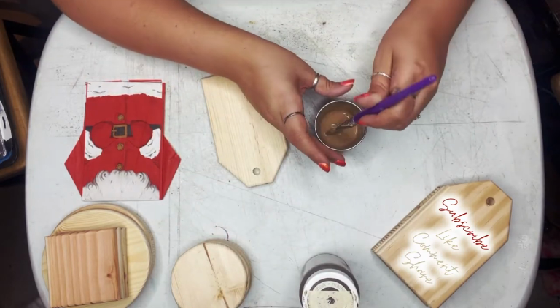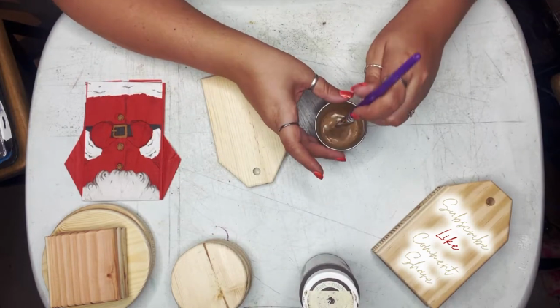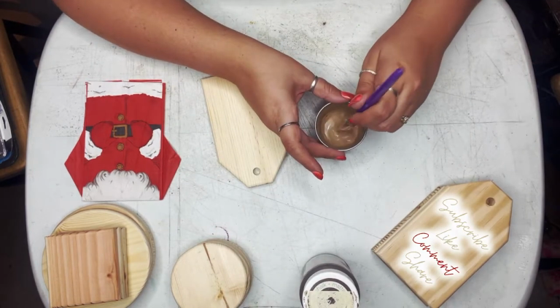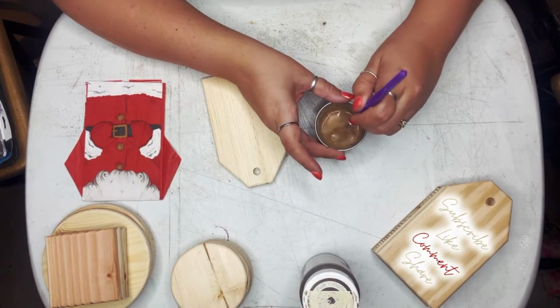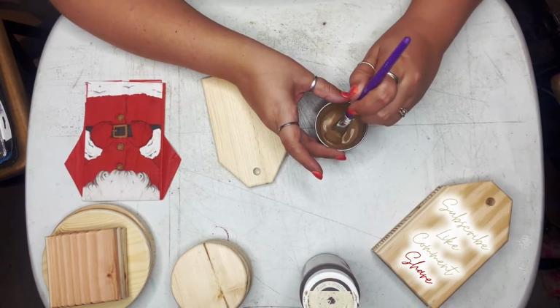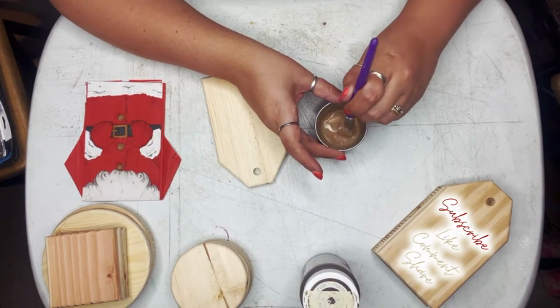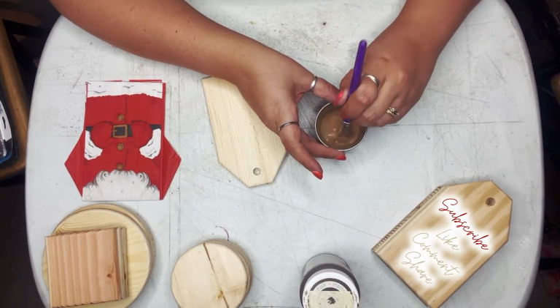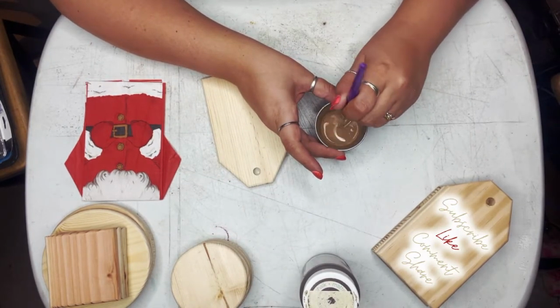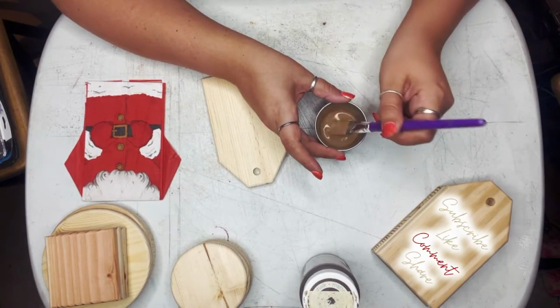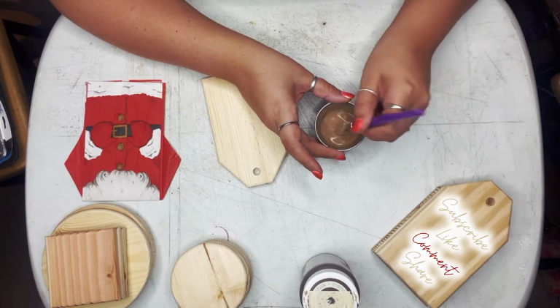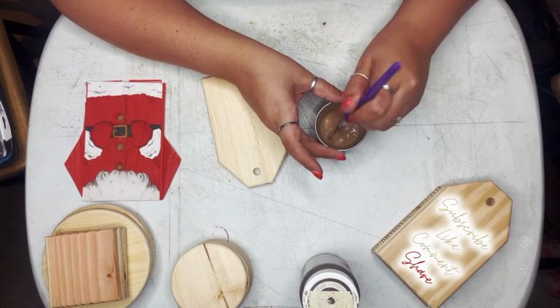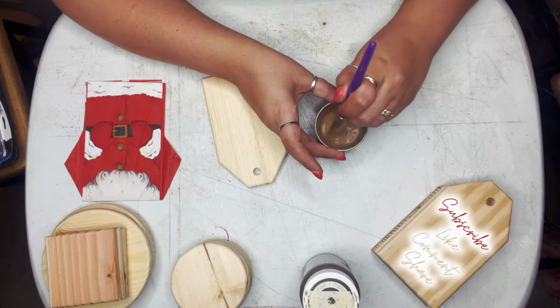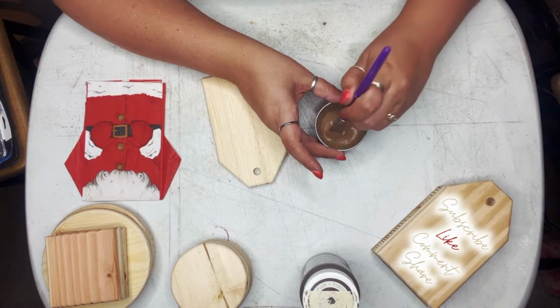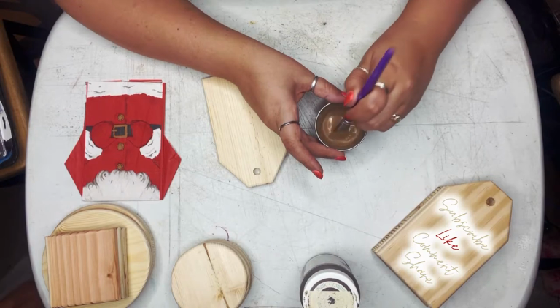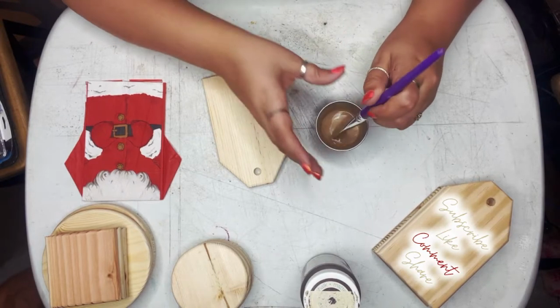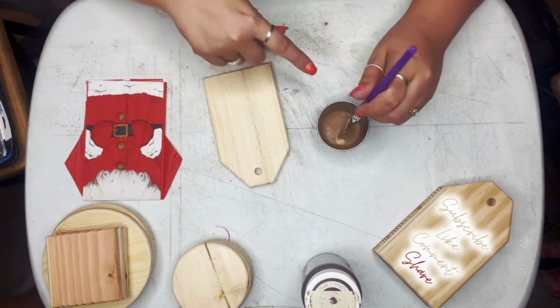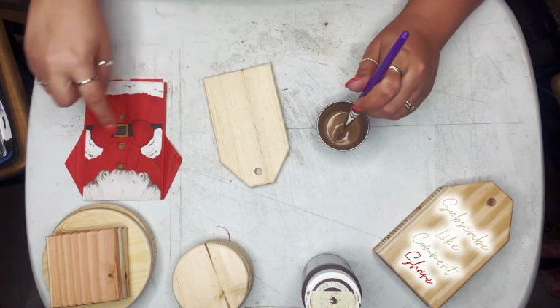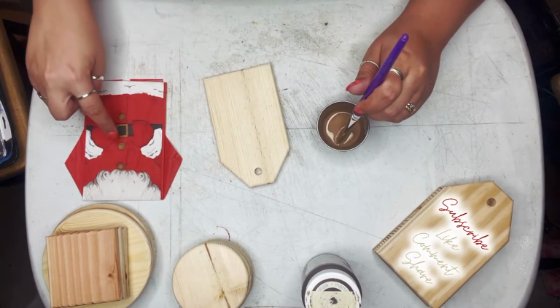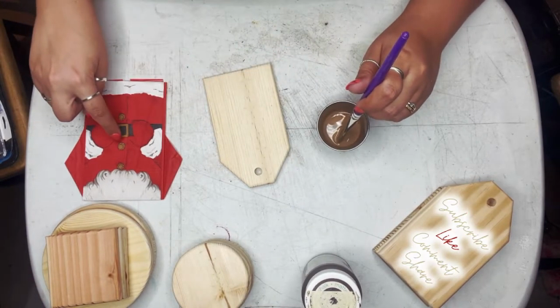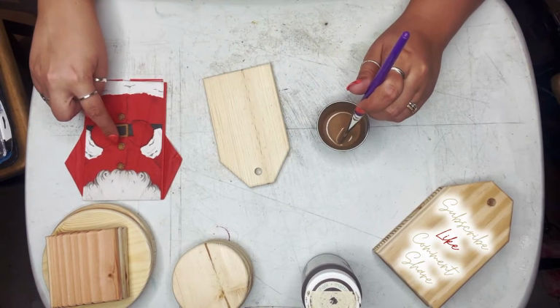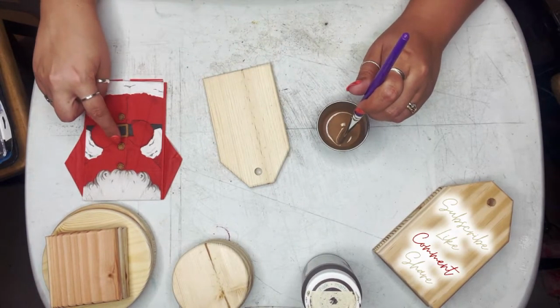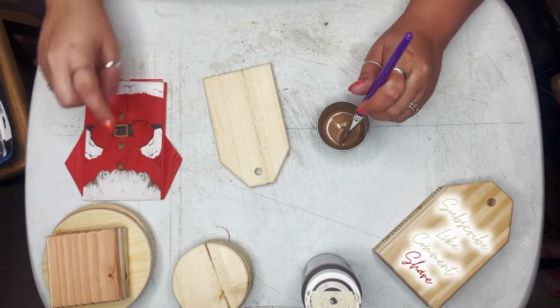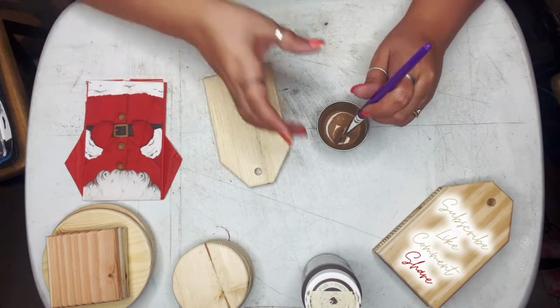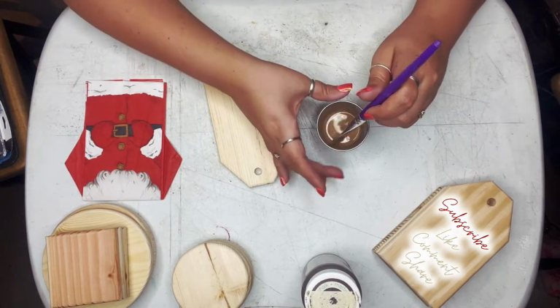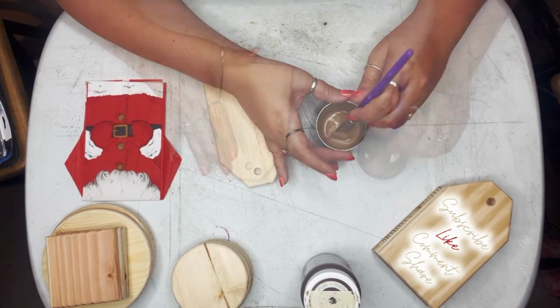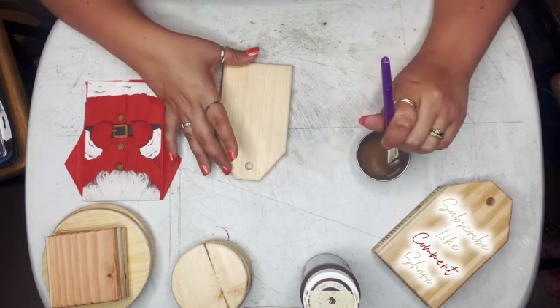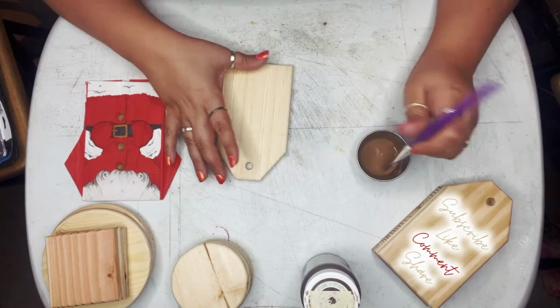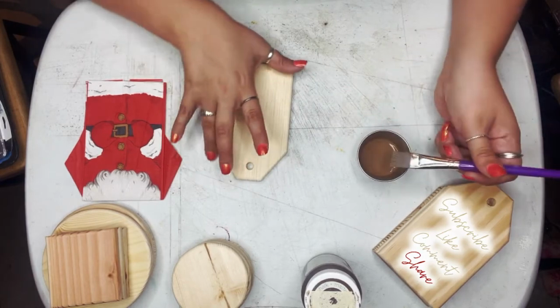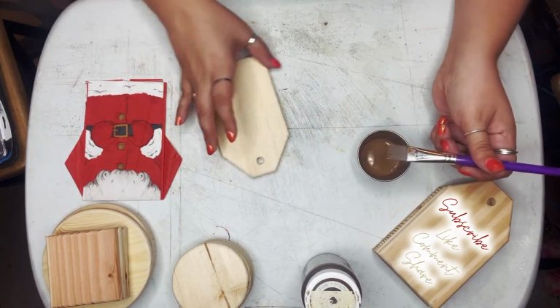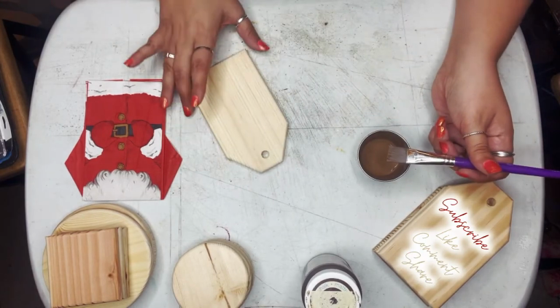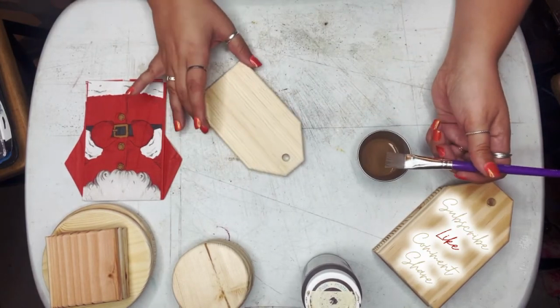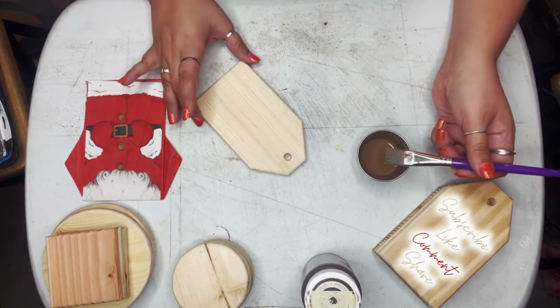What you see me doing right here is actually color matching as close as I can get to the buttons on his shirt.